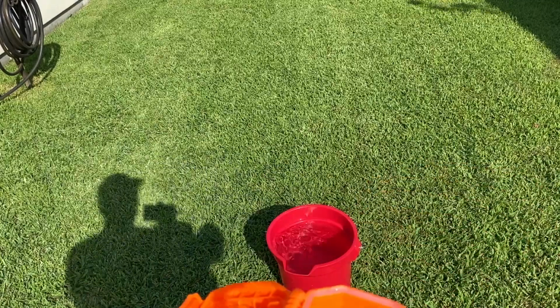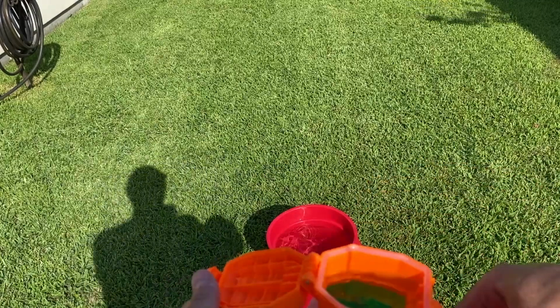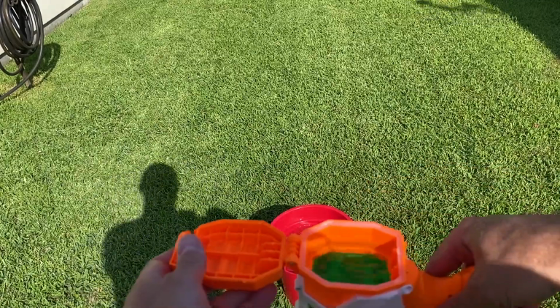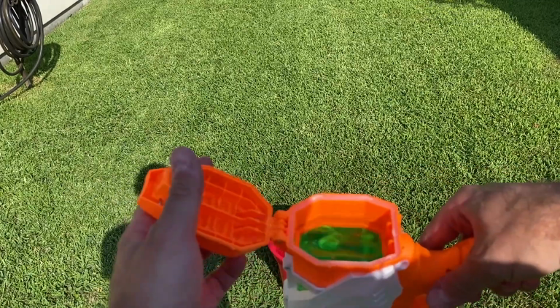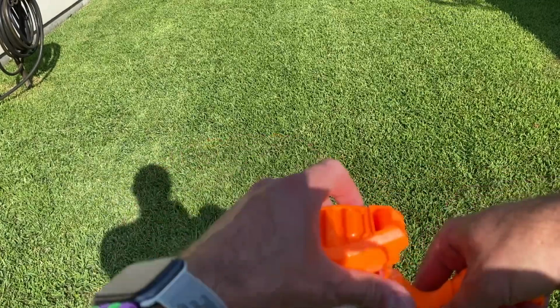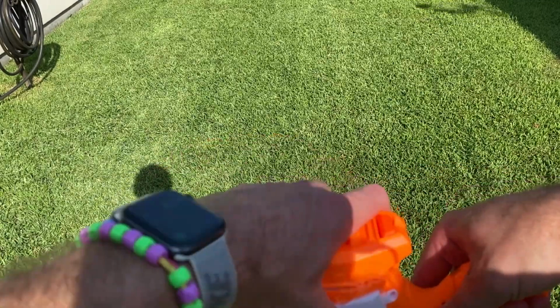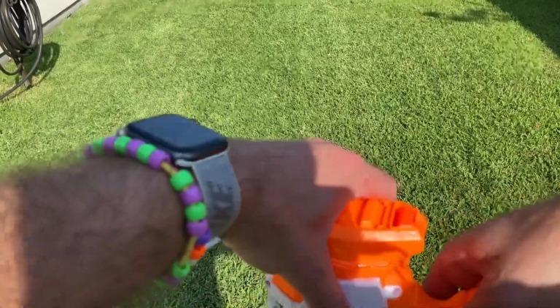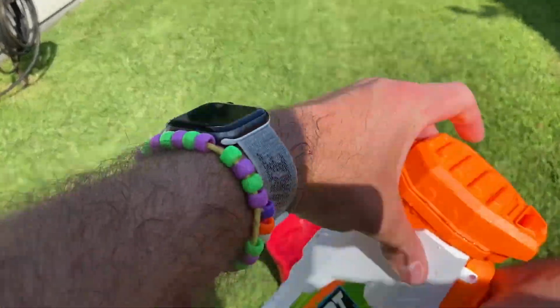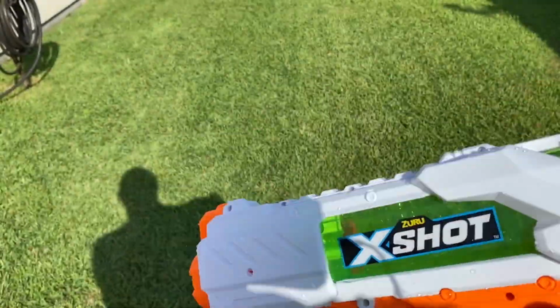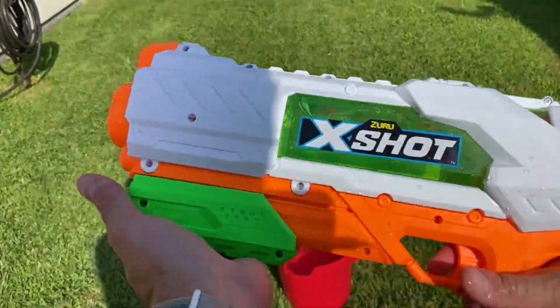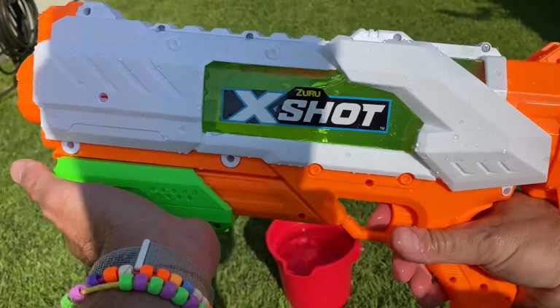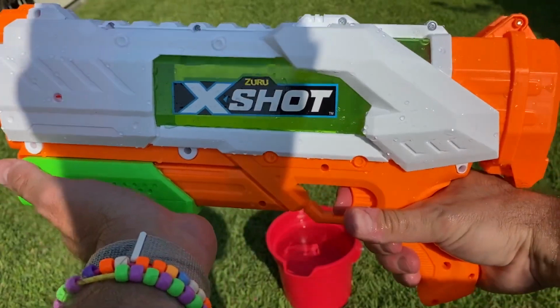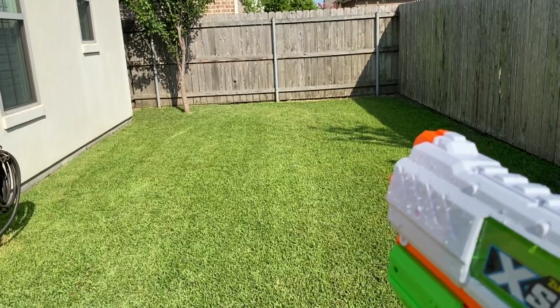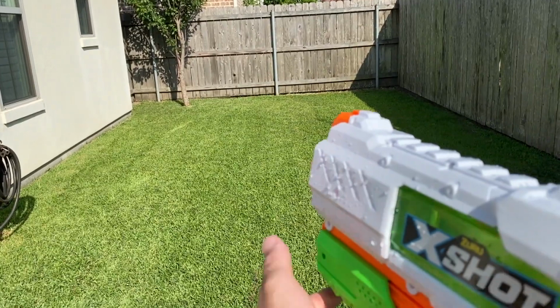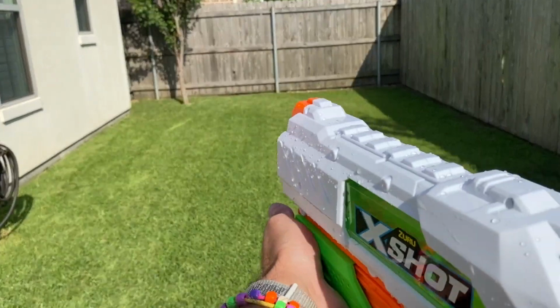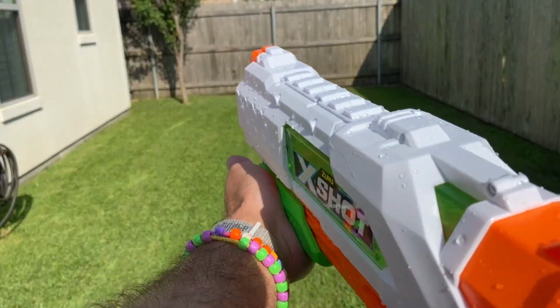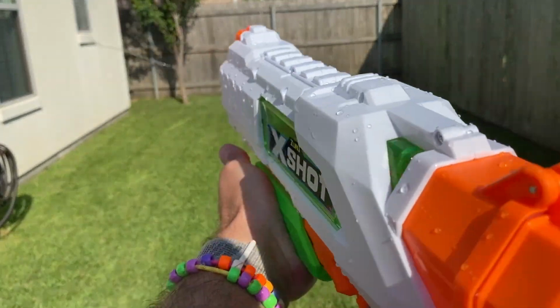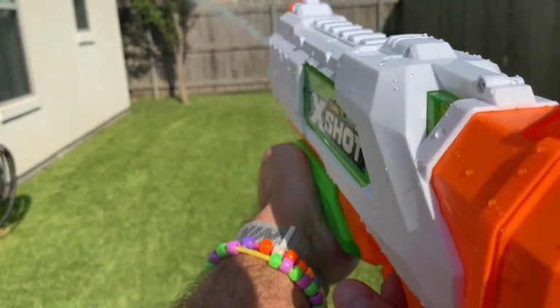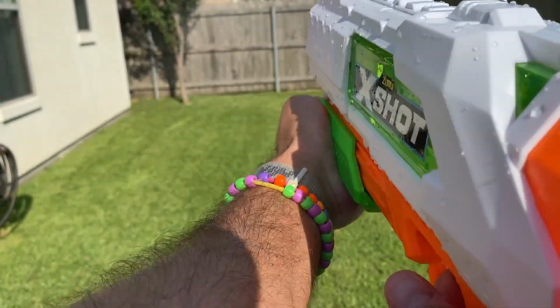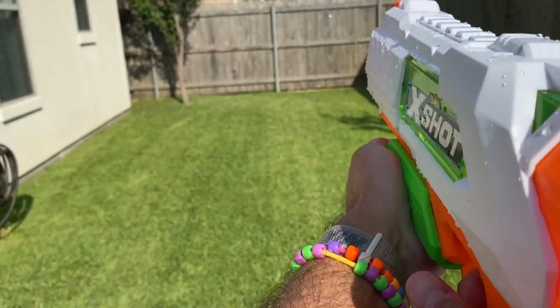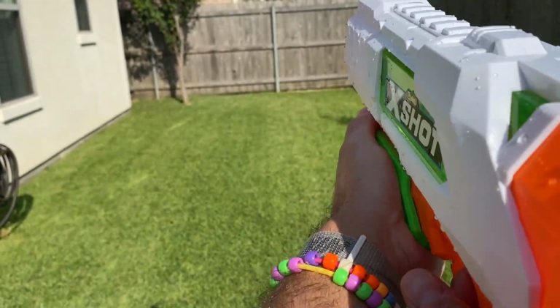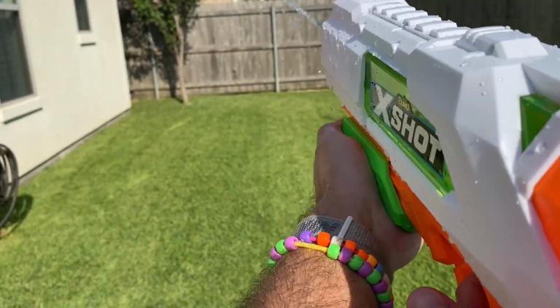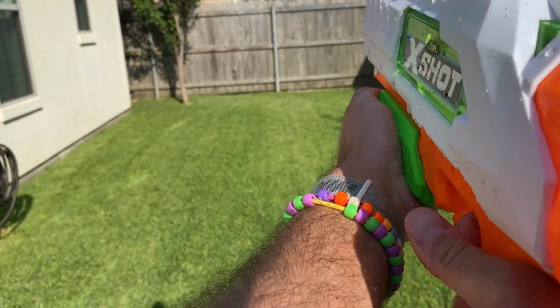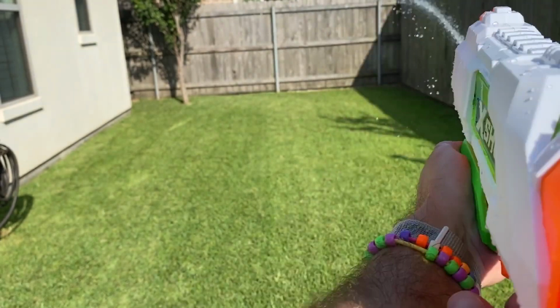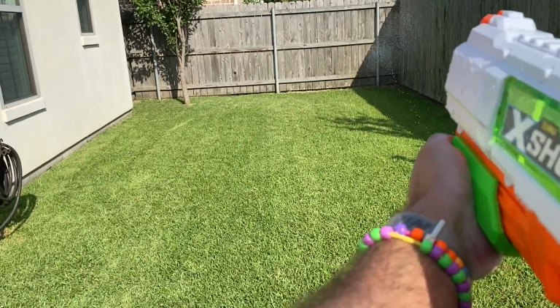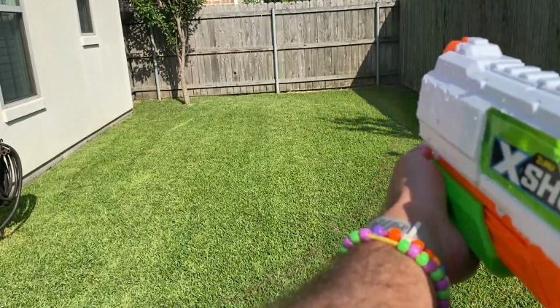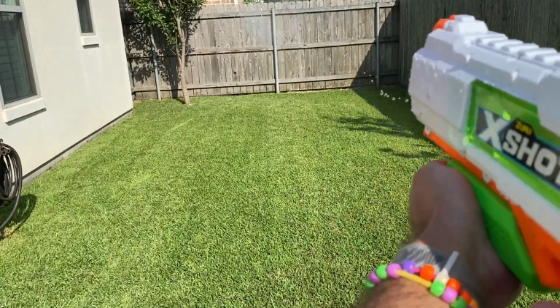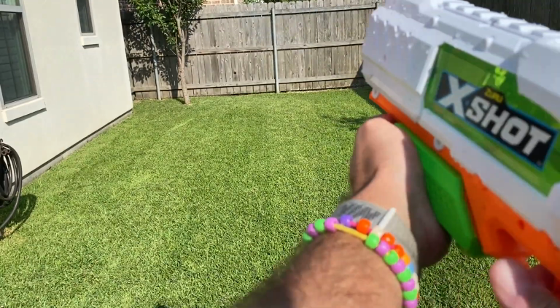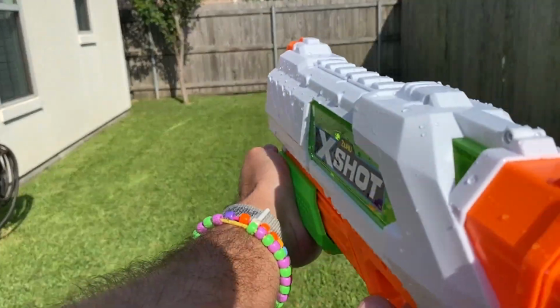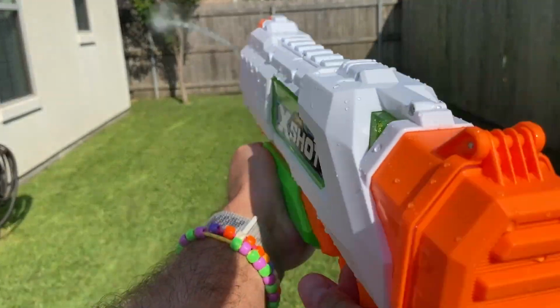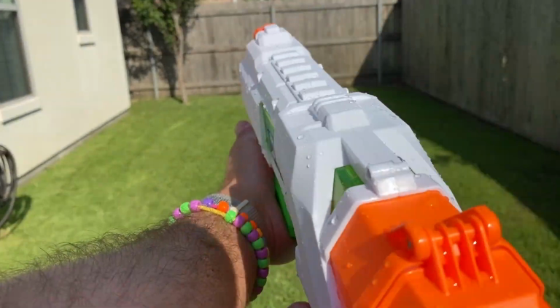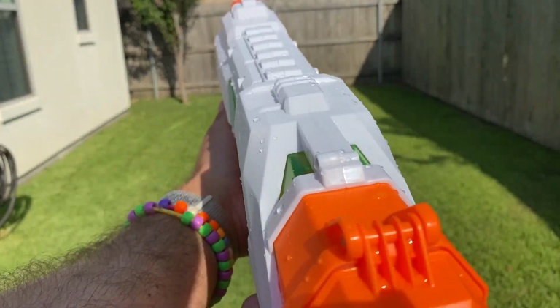Now if I dunked this in the pool it would fill up really fast, but I'm not at the pool. See how this guy goes — powerful, powerful stream. A little more muscle to shoot this one, and it's a little windy out here today.